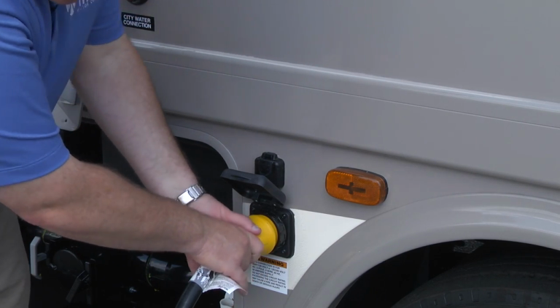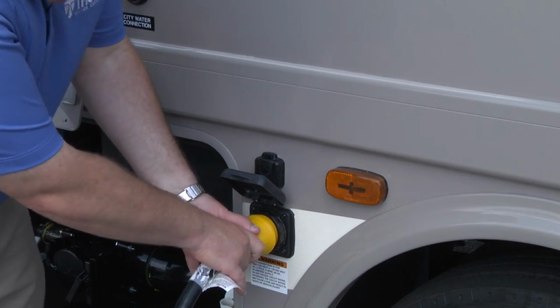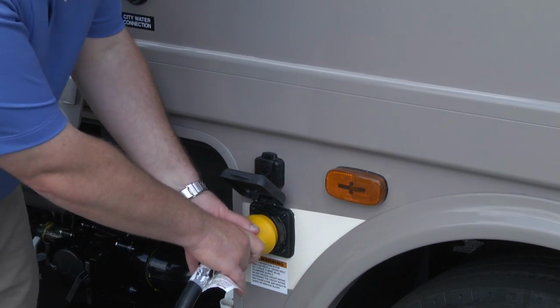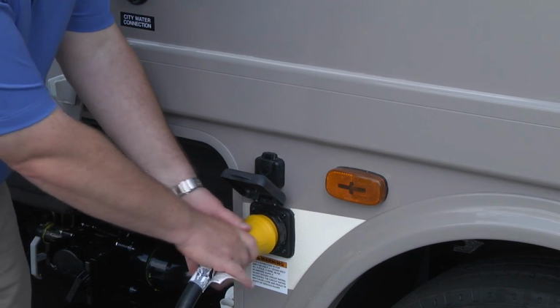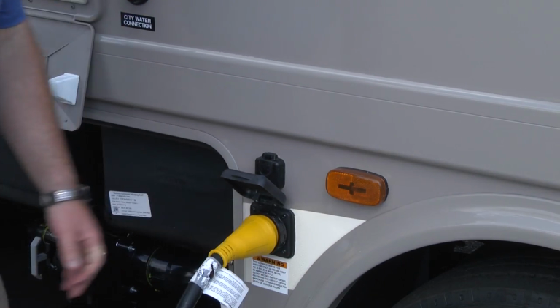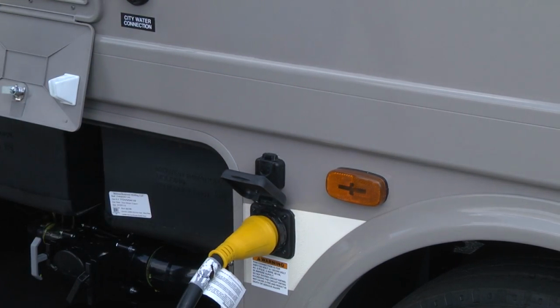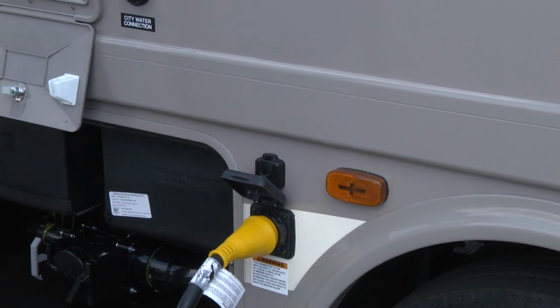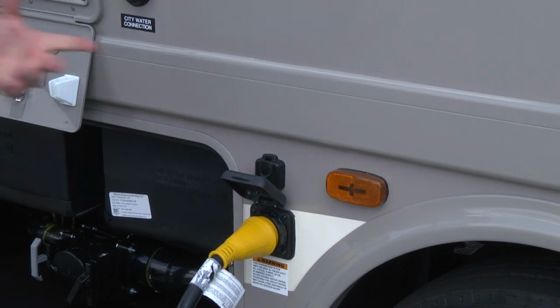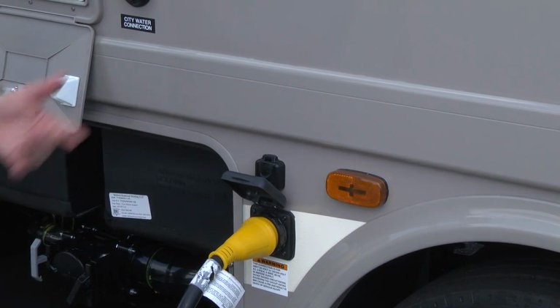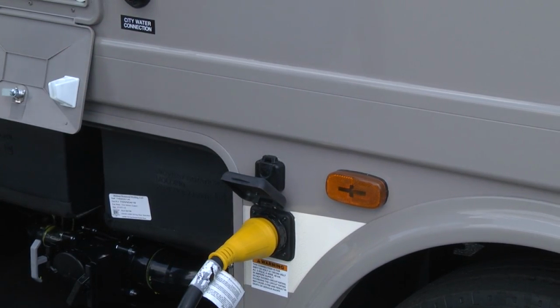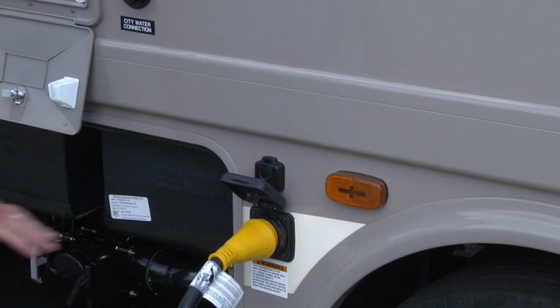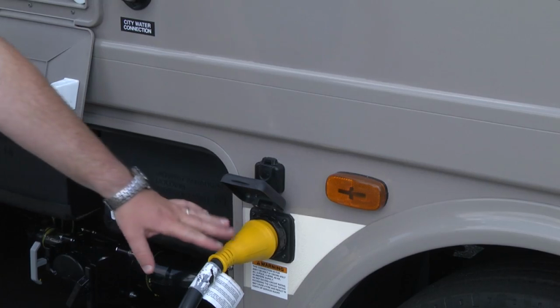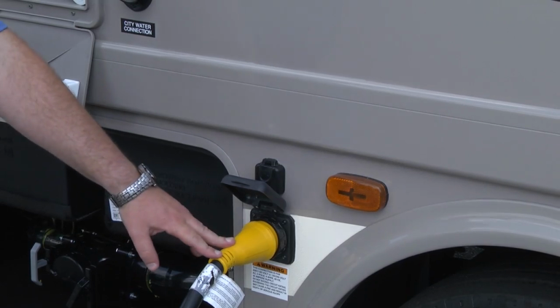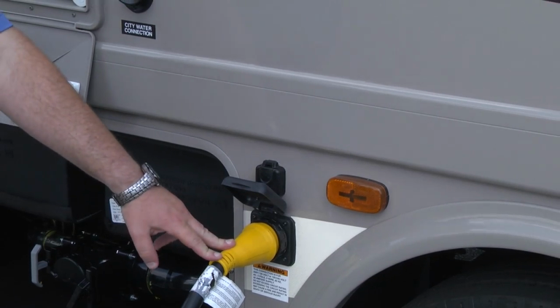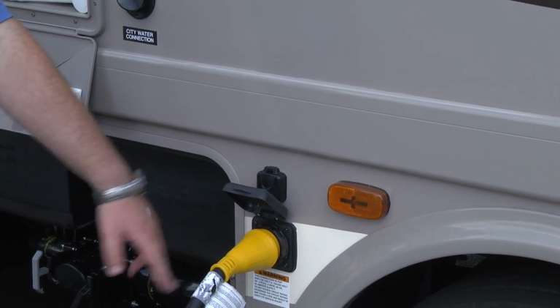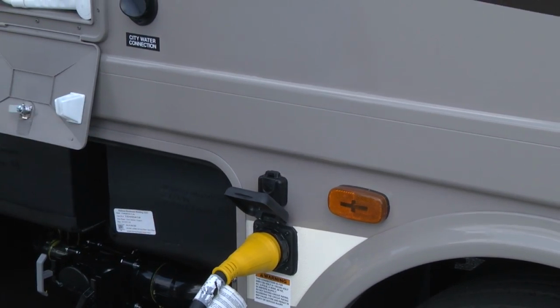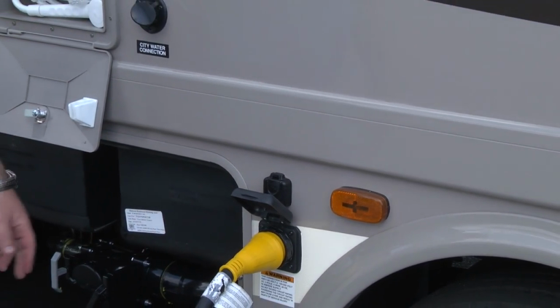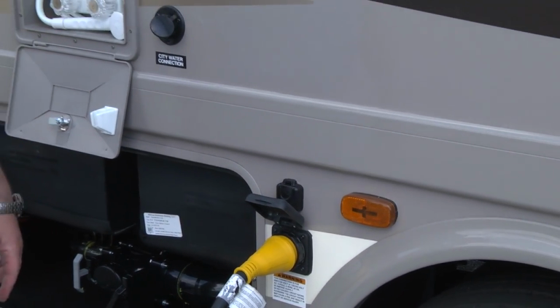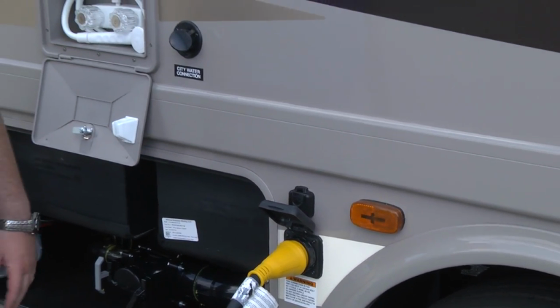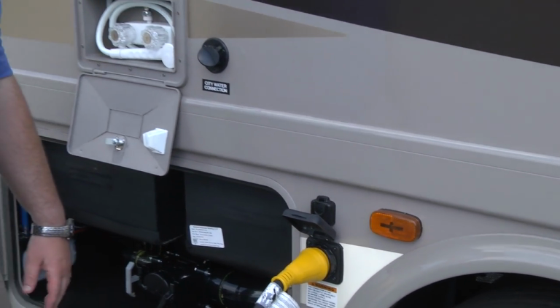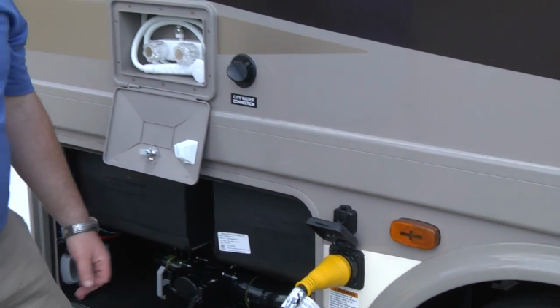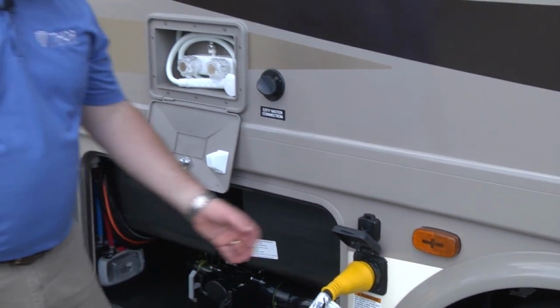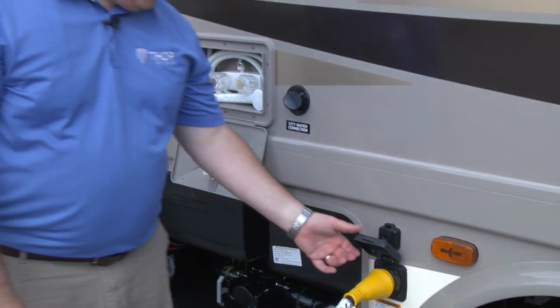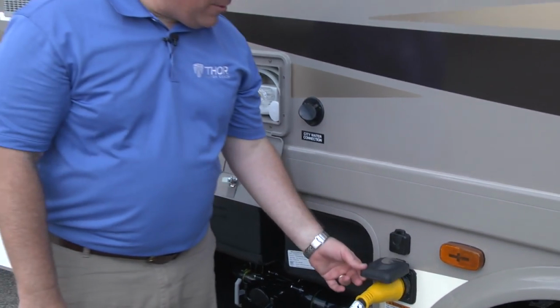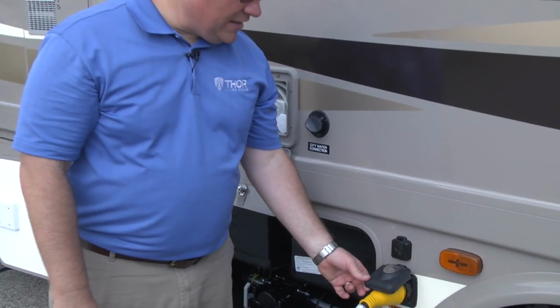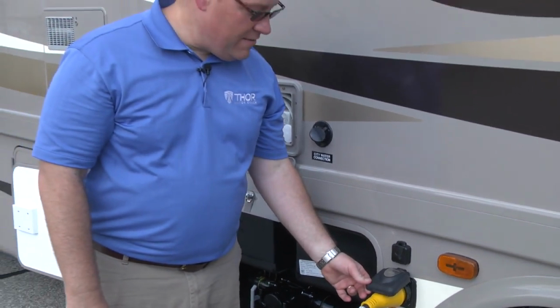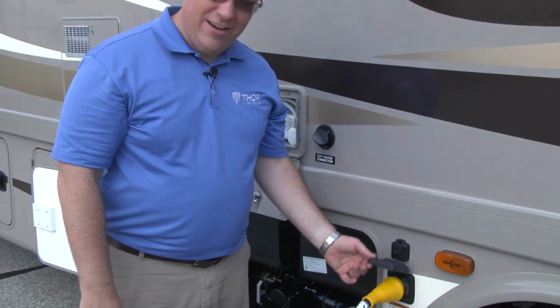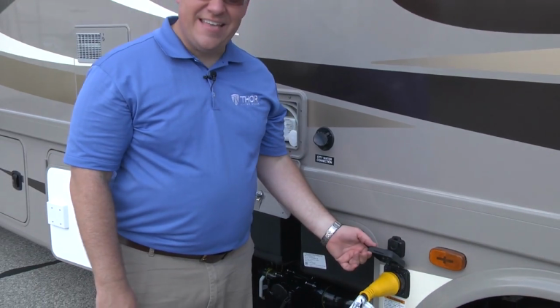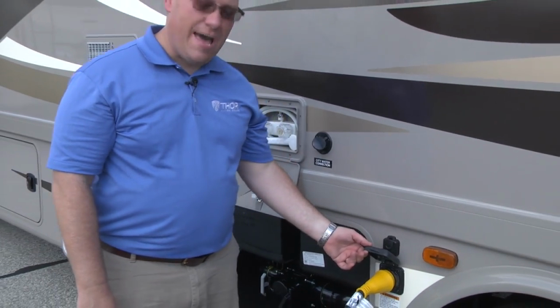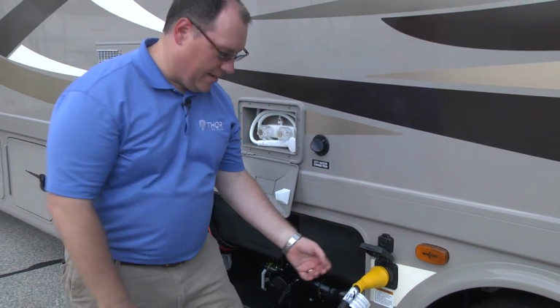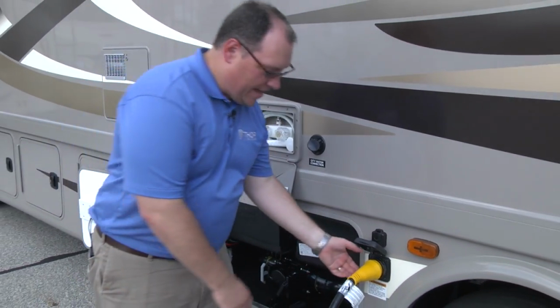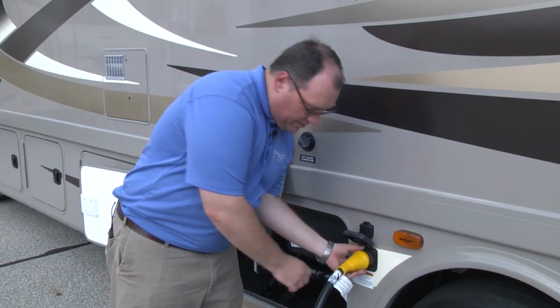Now I'm all plugged in, and I can take and plug my other end into the campground receptacle. When I get ready to leave, I do the exact opposite — I simply unscrew the retainer.